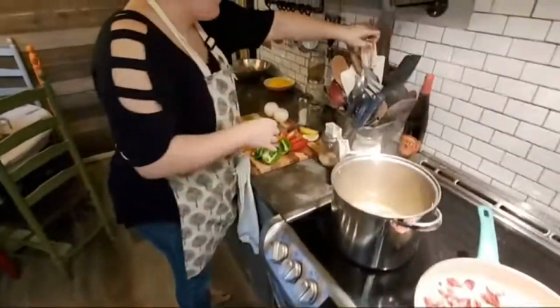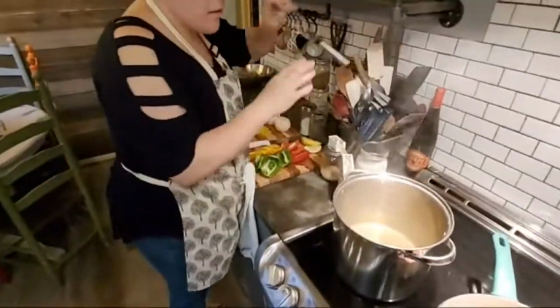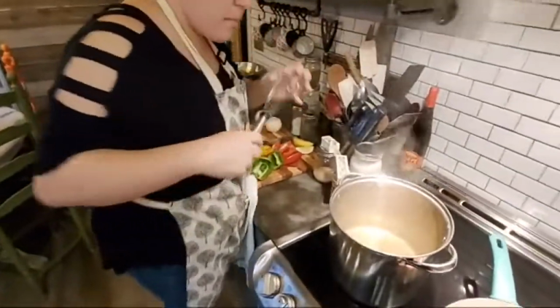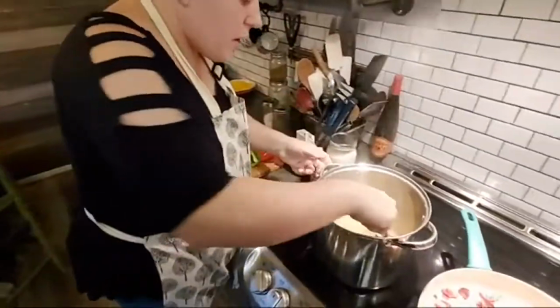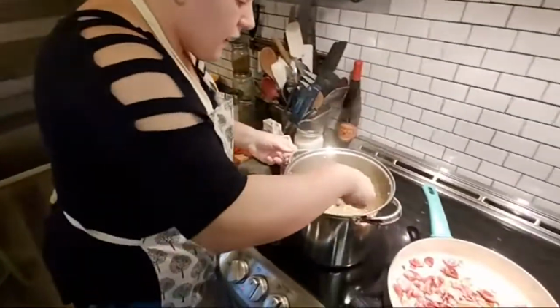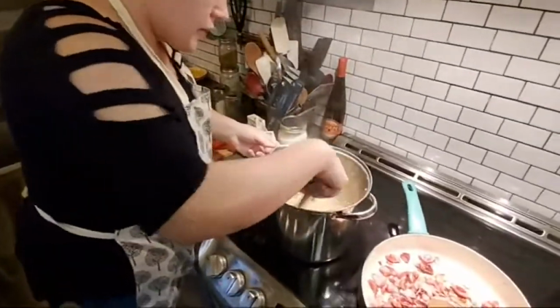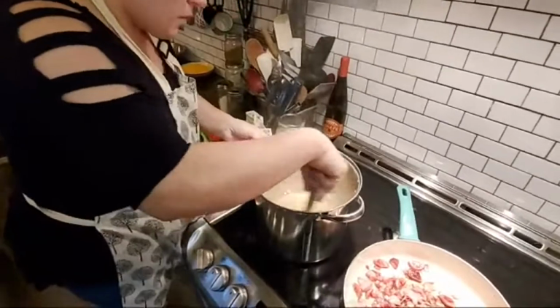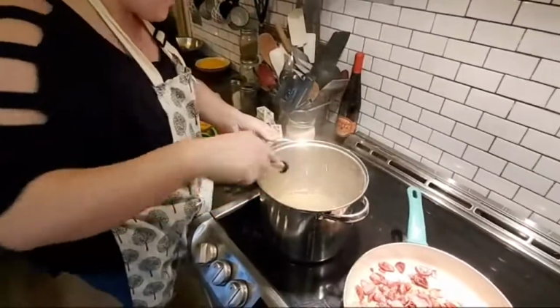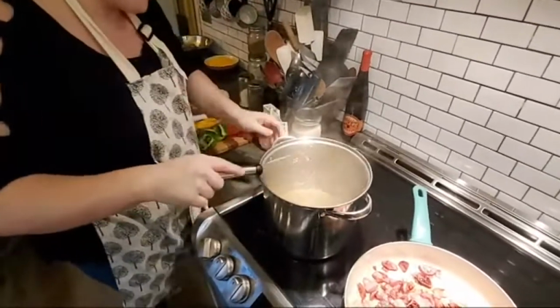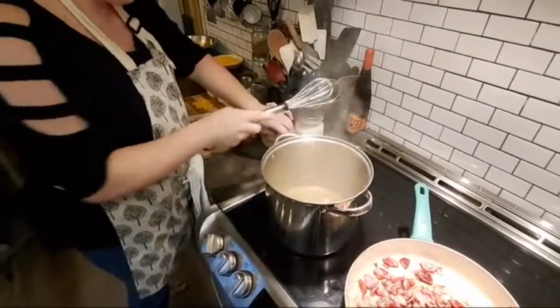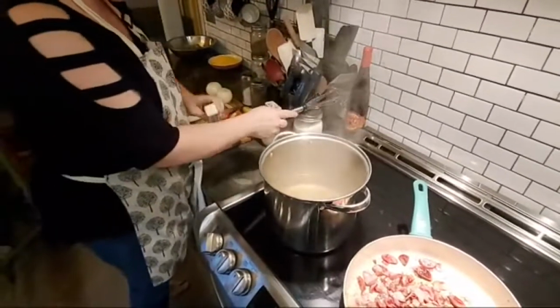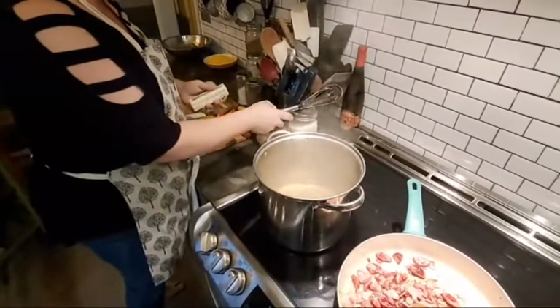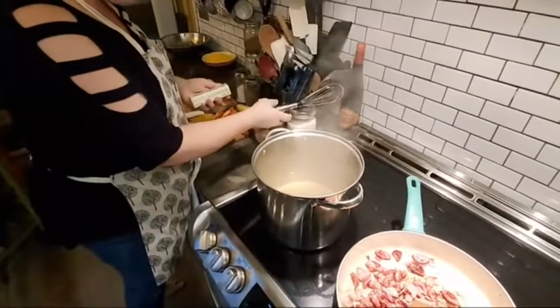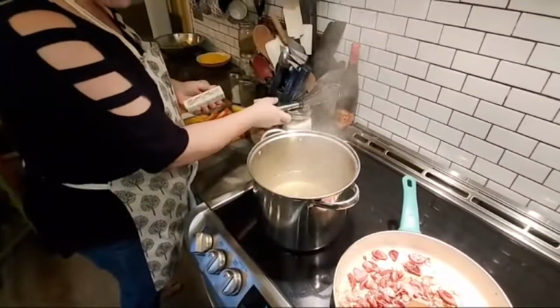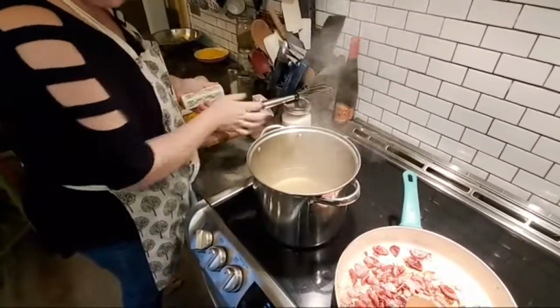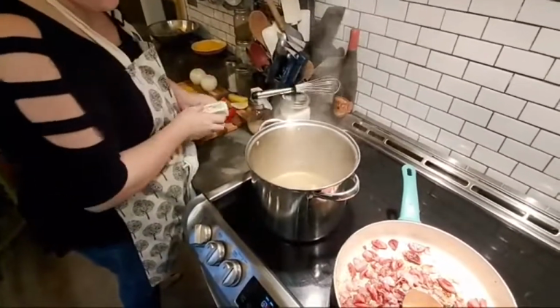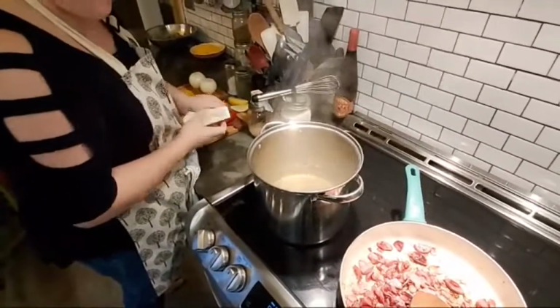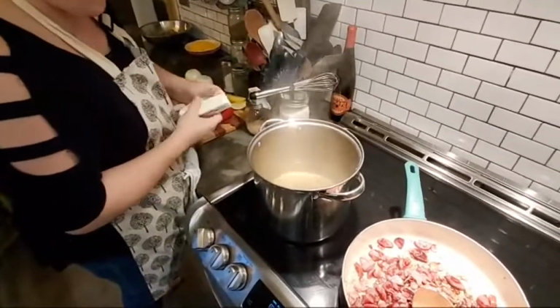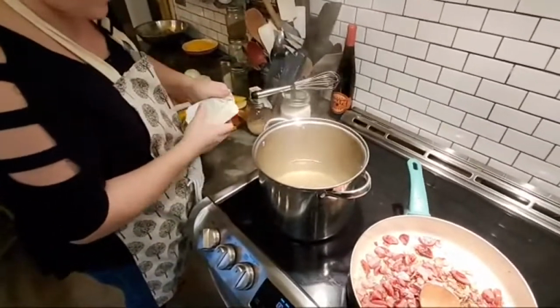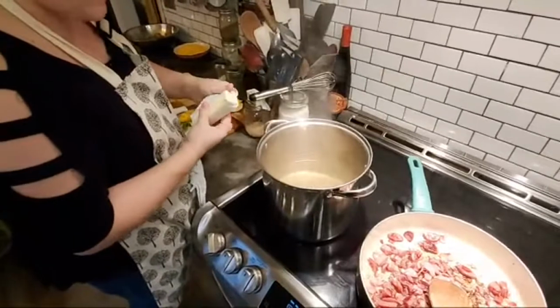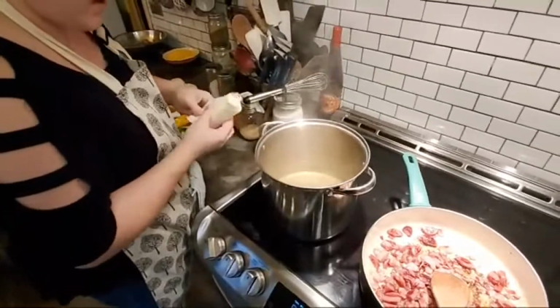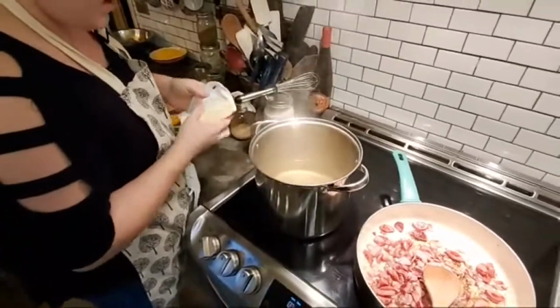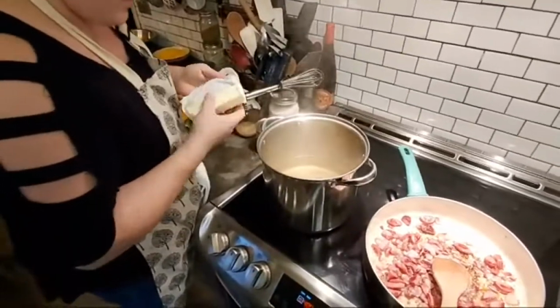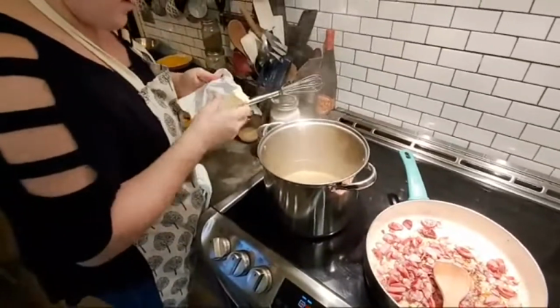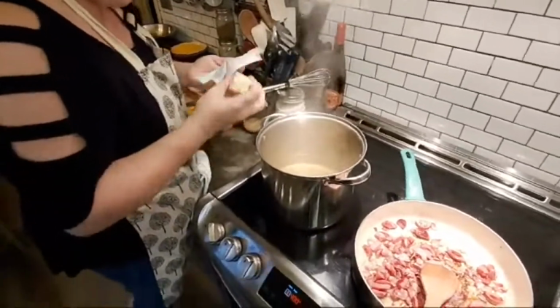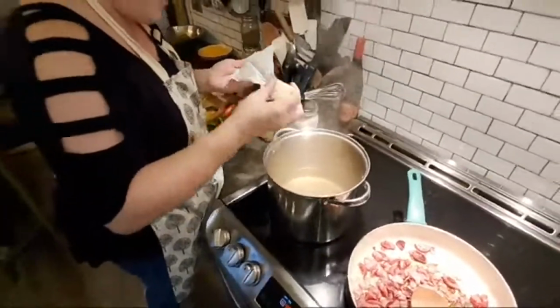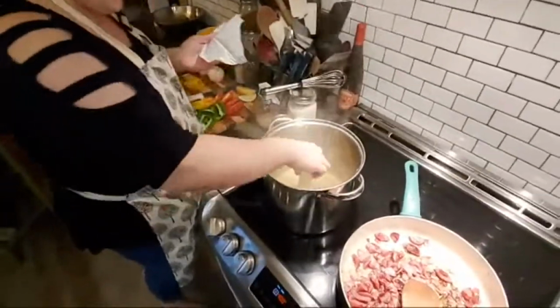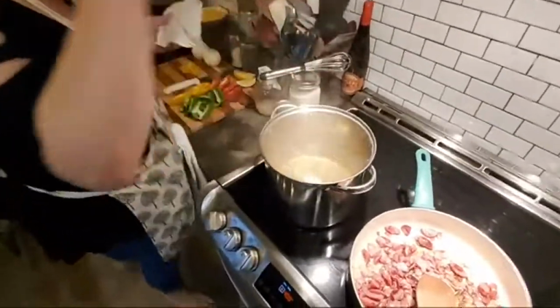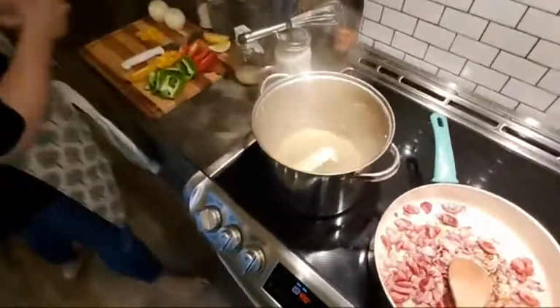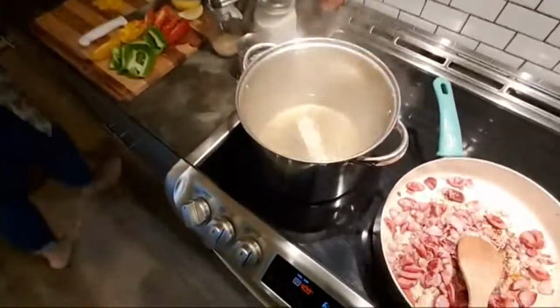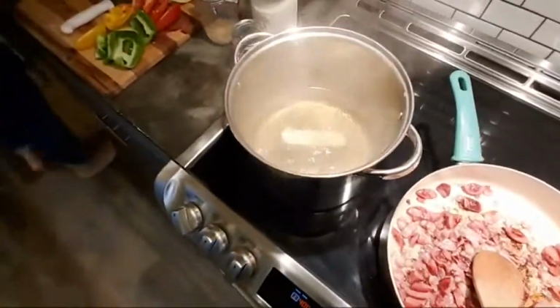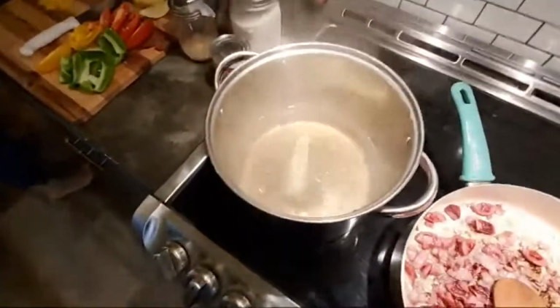I'm getting a little bit of movement over here with the grits. I'm going to go ahead and put in a whole stick of butter — you know I love butter if you watched my last video. And with the whole stick of butter, bam — oh yeah.